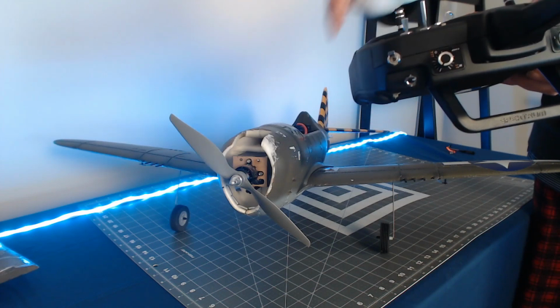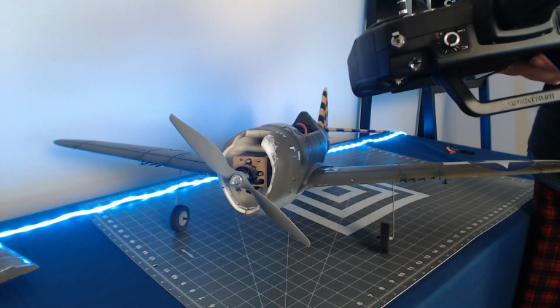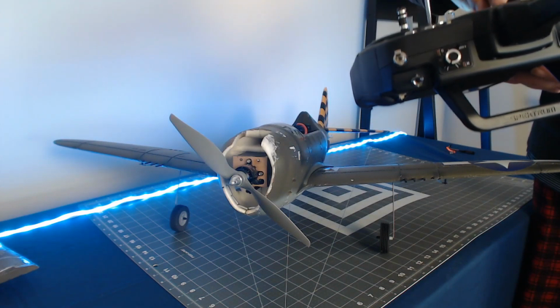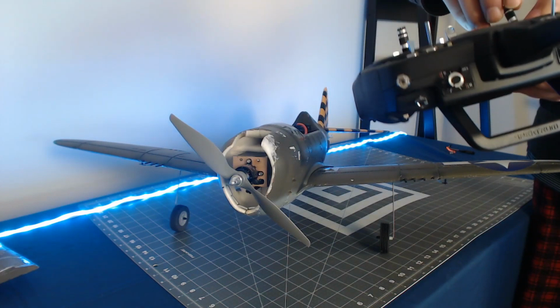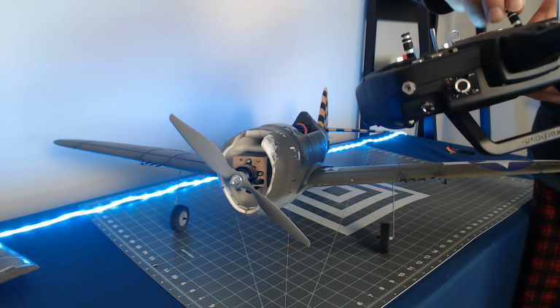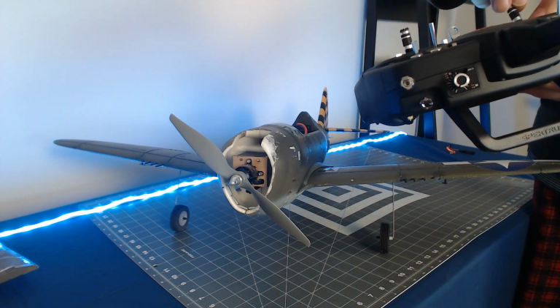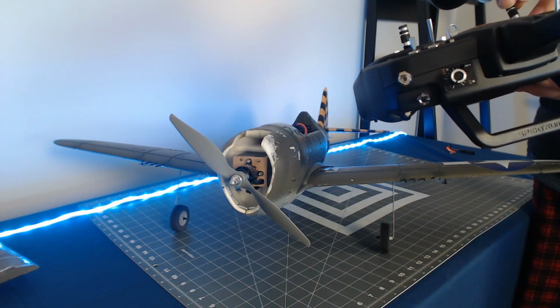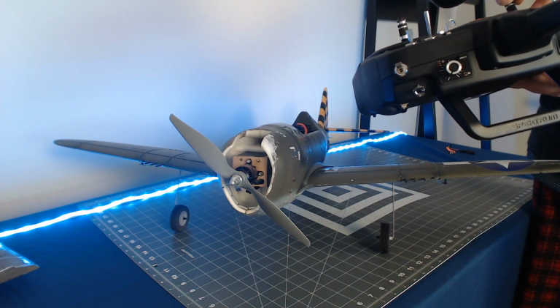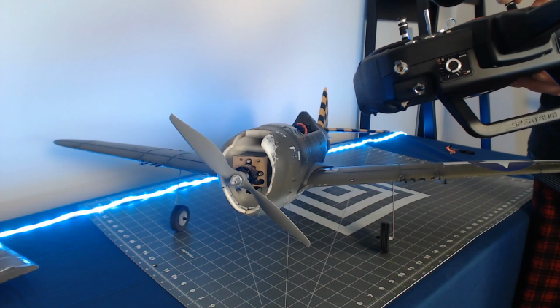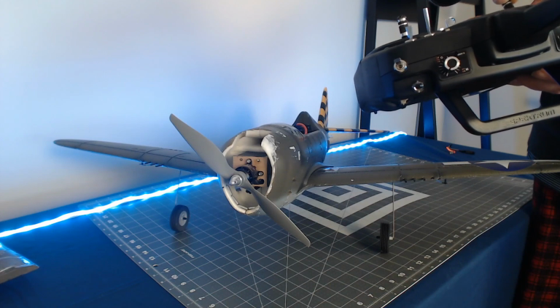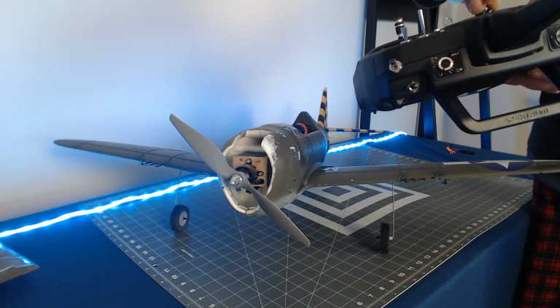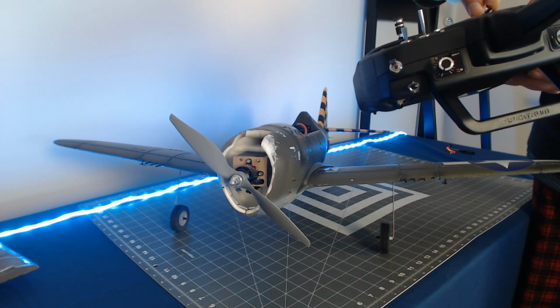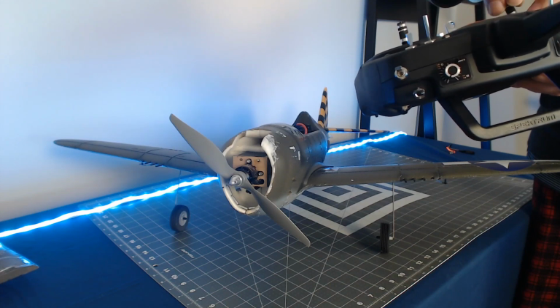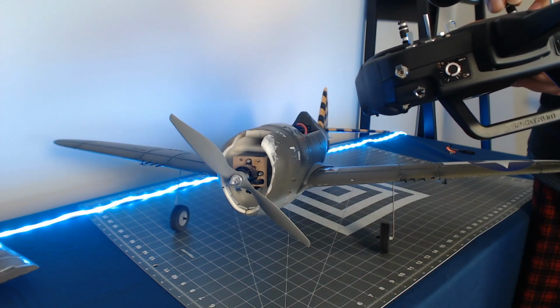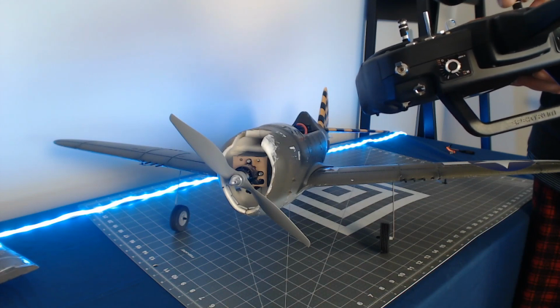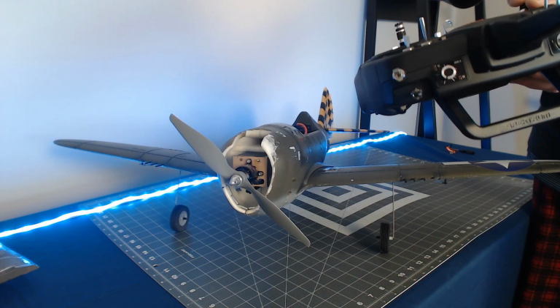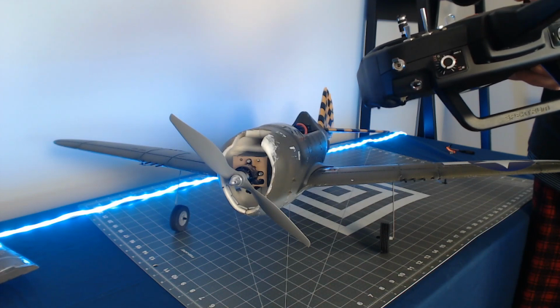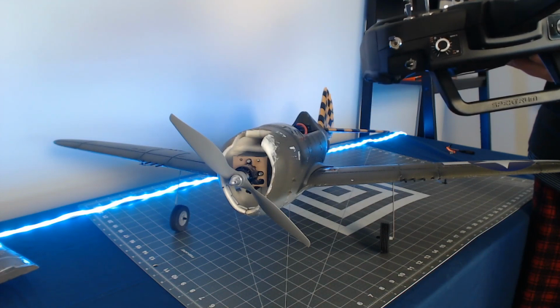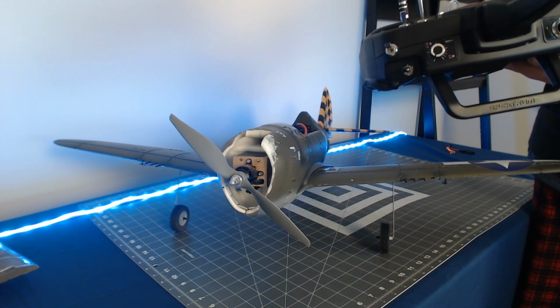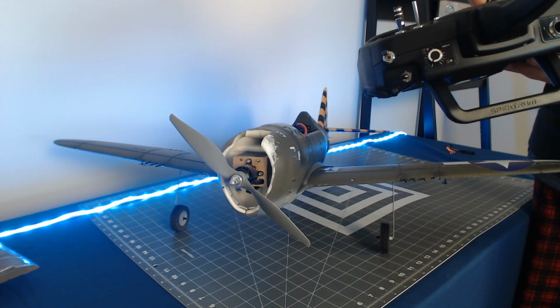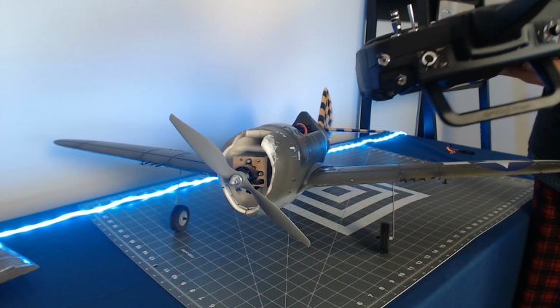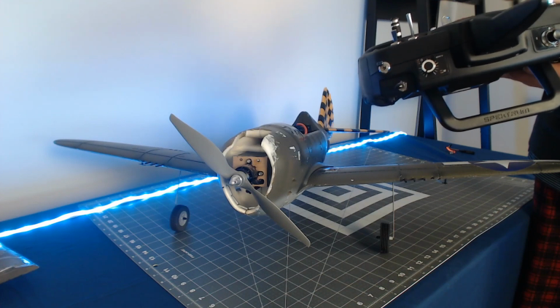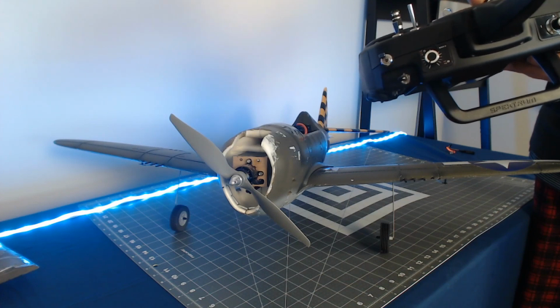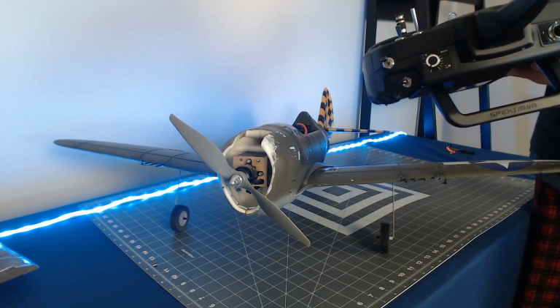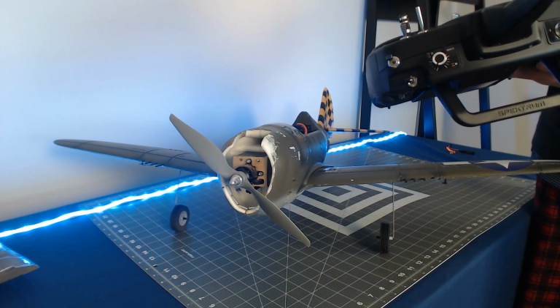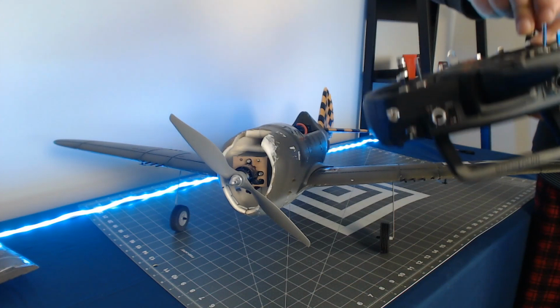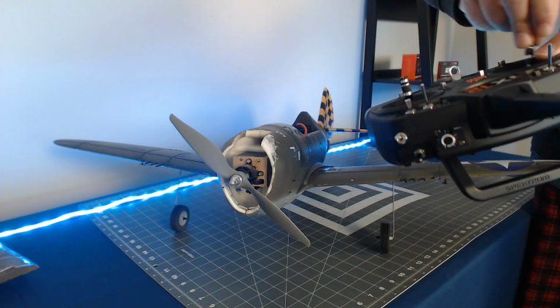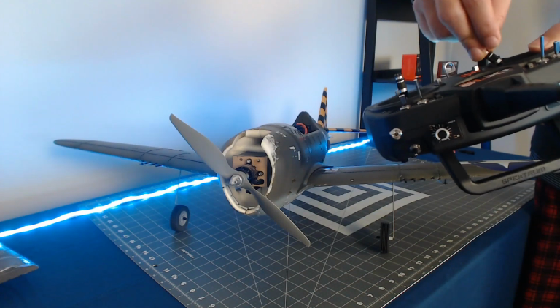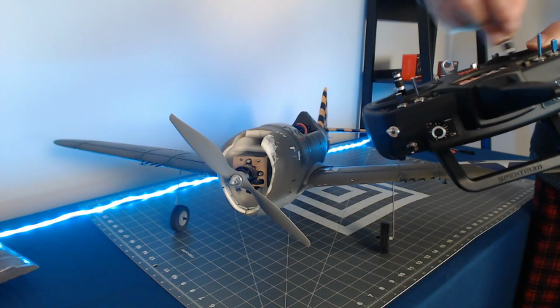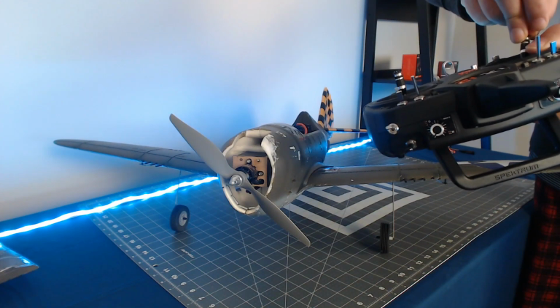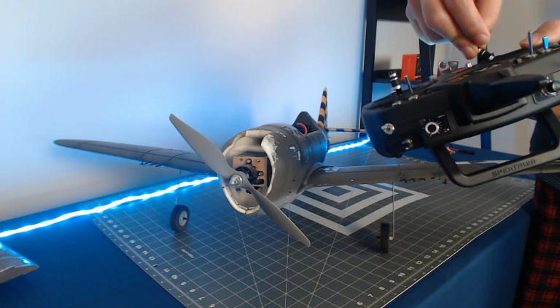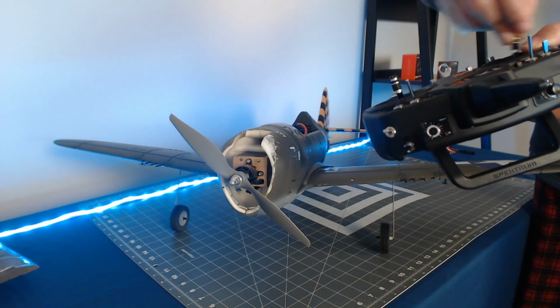We also want to test the rudder. When I move the rudder stick to the right, I expect it to go to the right. When I move it to the left, I expect to see it move to the left. So the rudder is also moving in the correct direction.